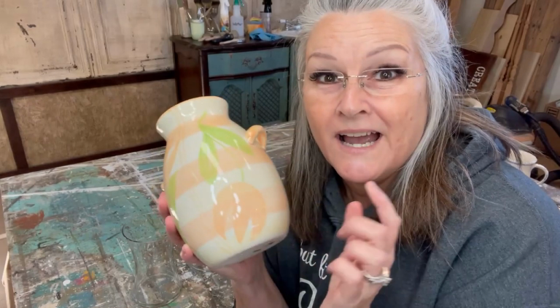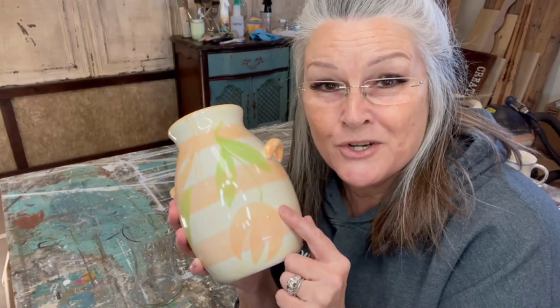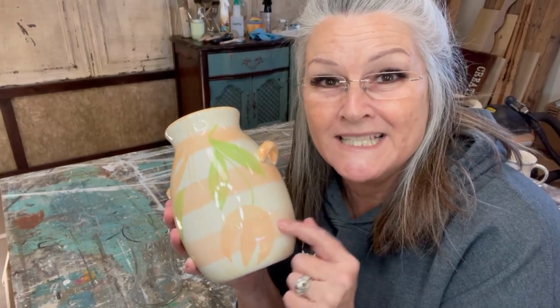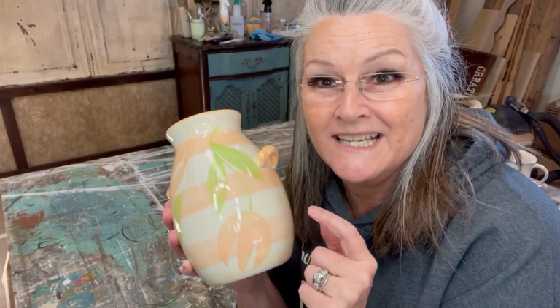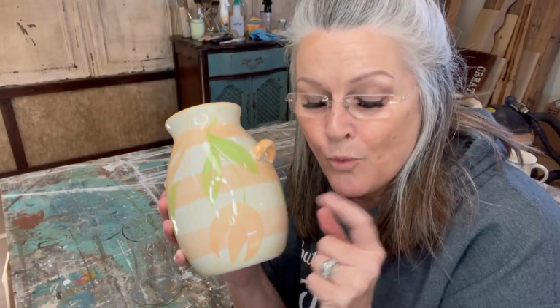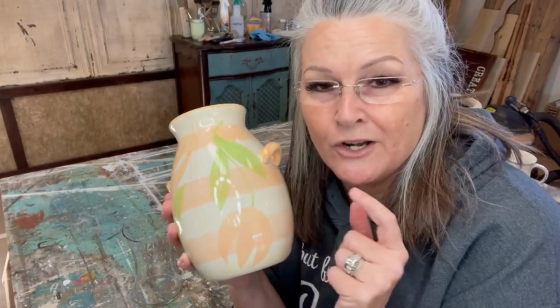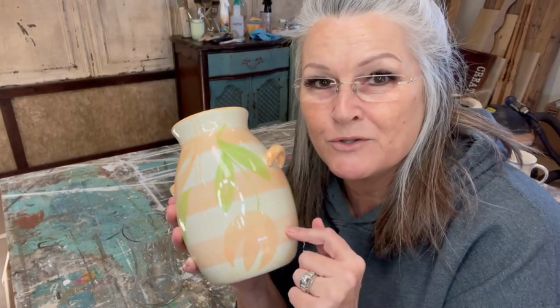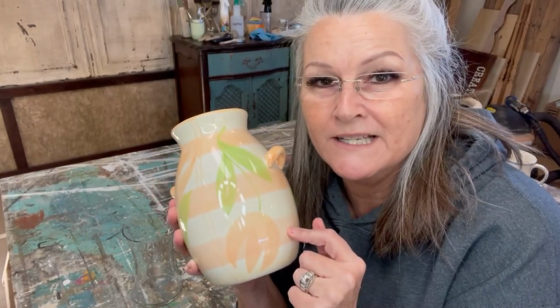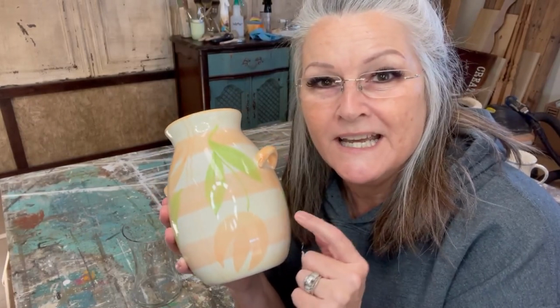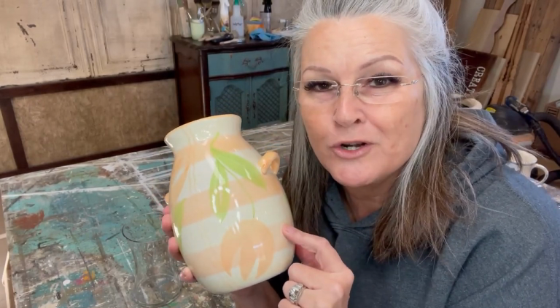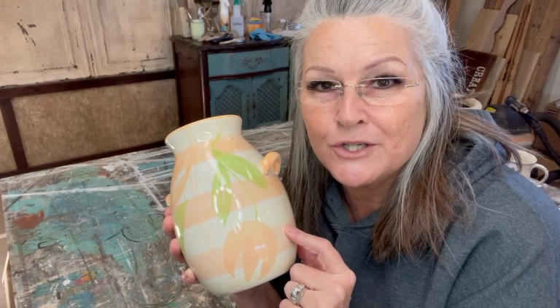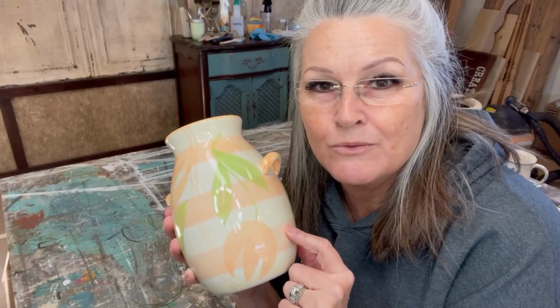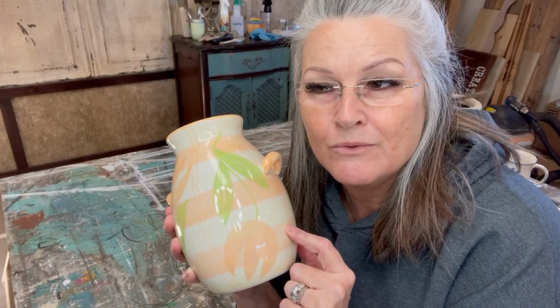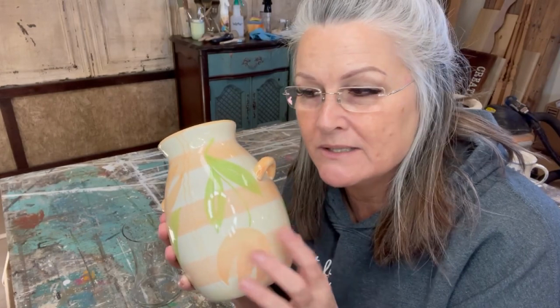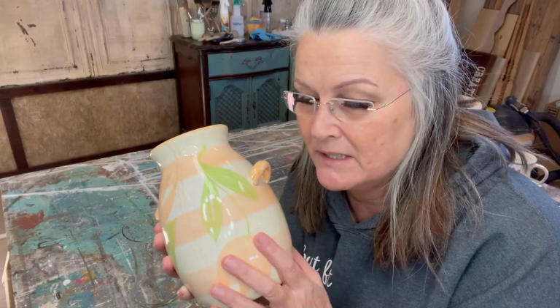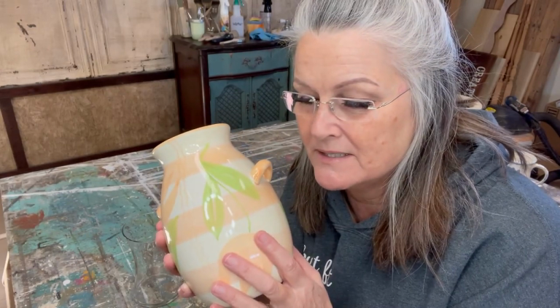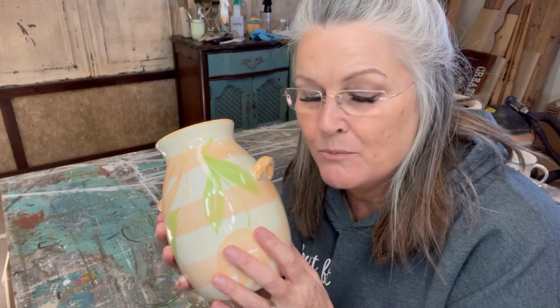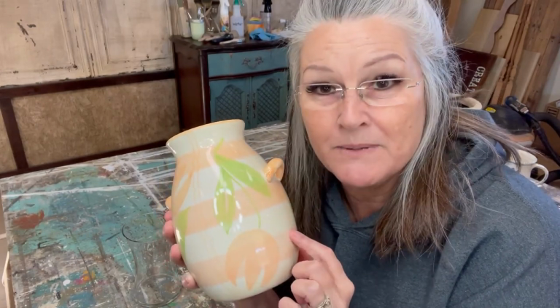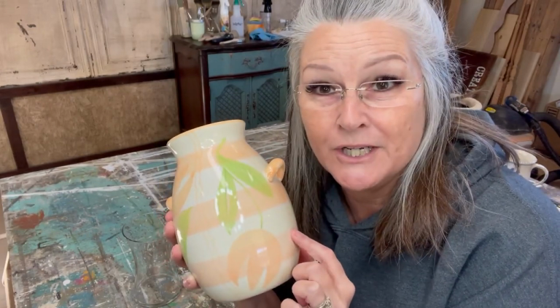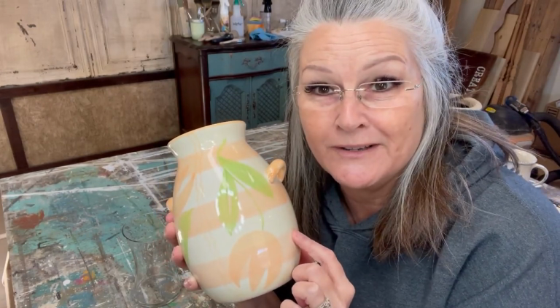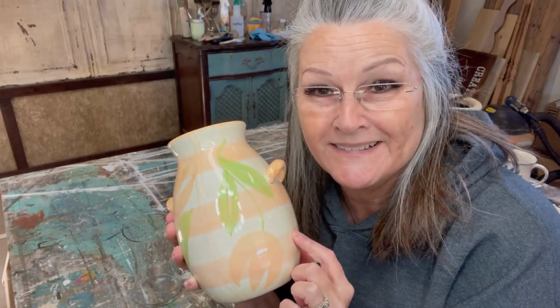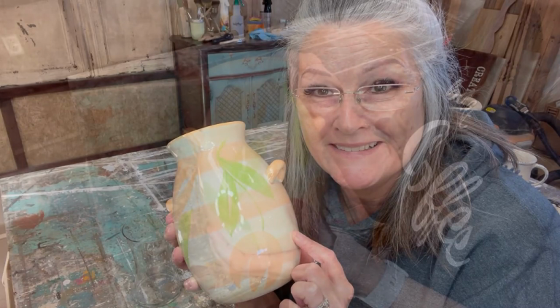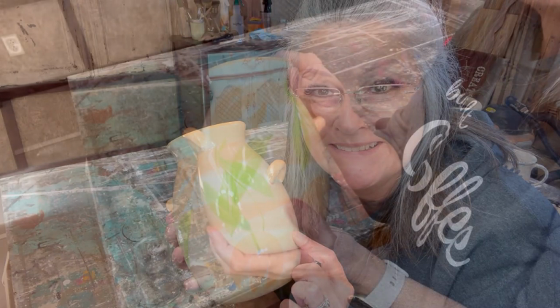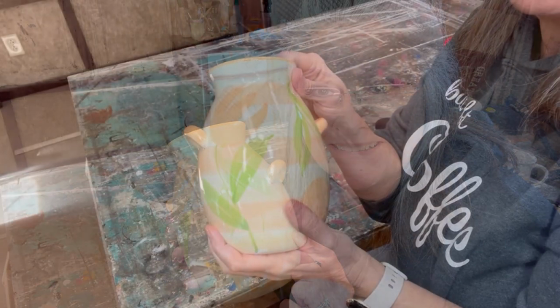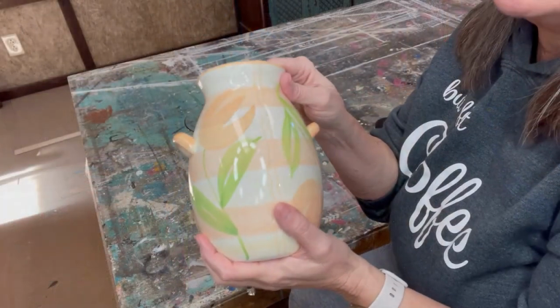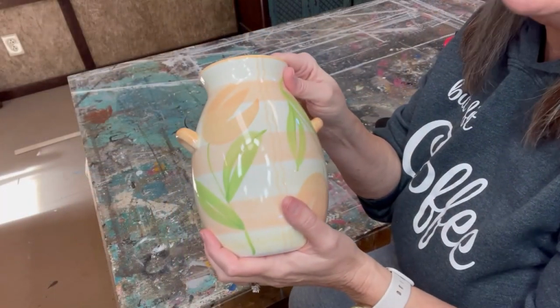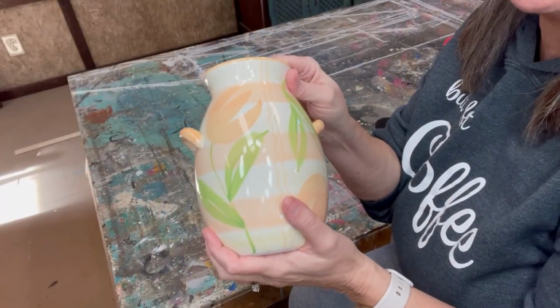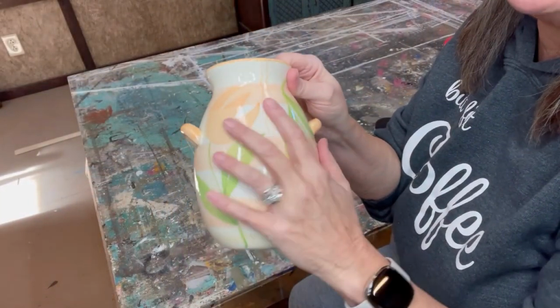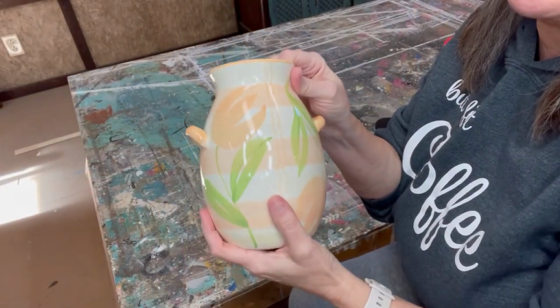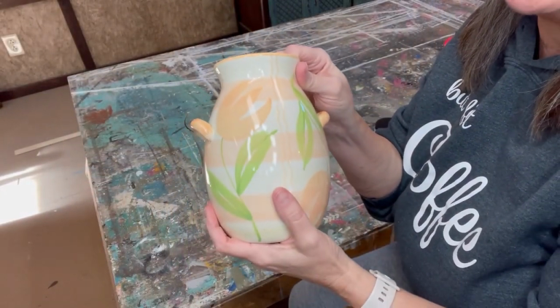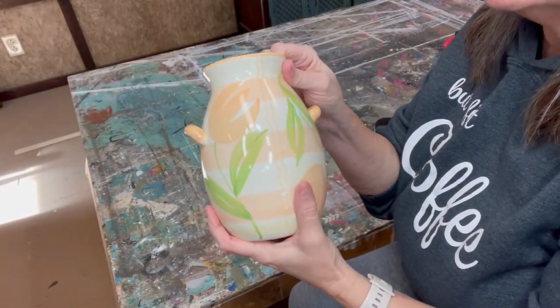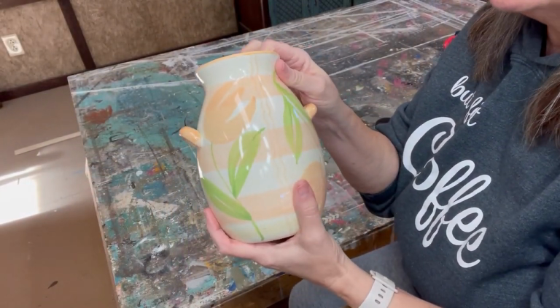I'm going to show you how to take these $1 thrift store finds and turn them into something that looks more expensive than a dollar.